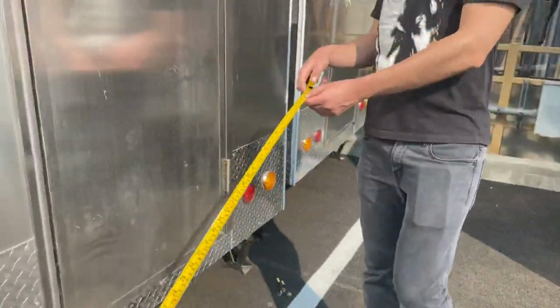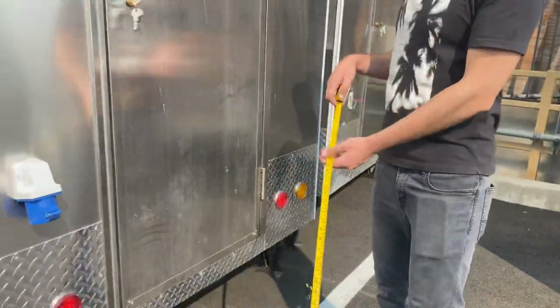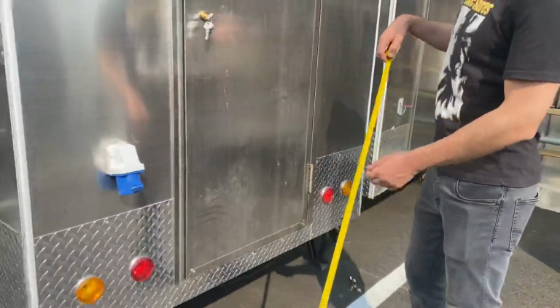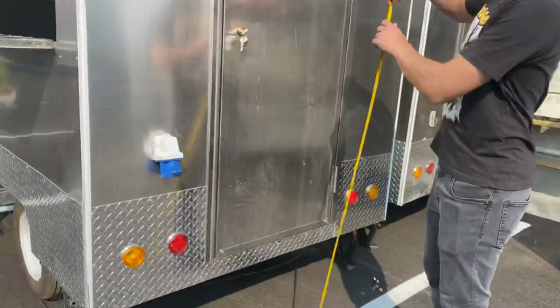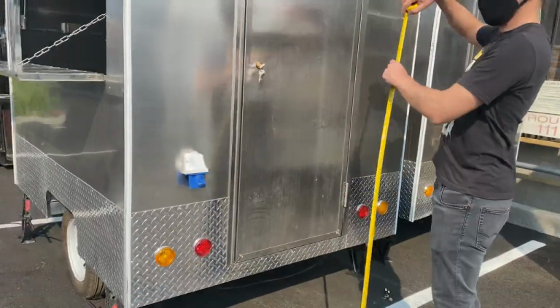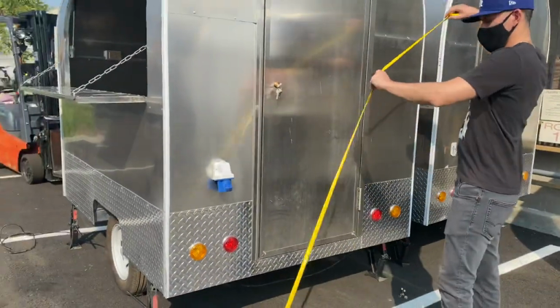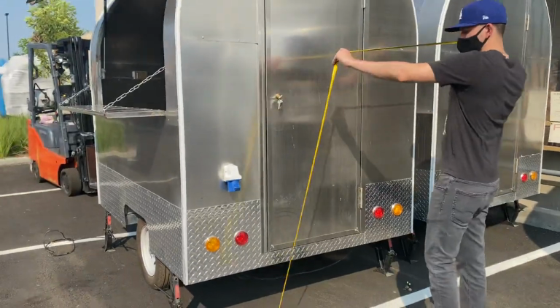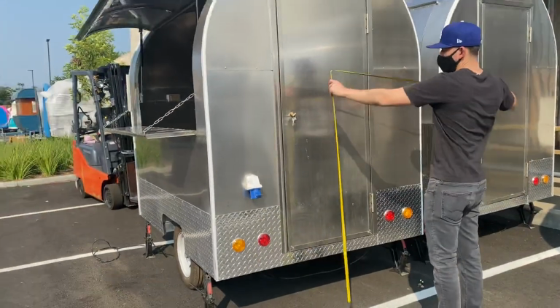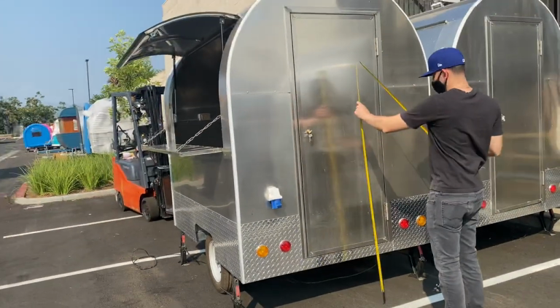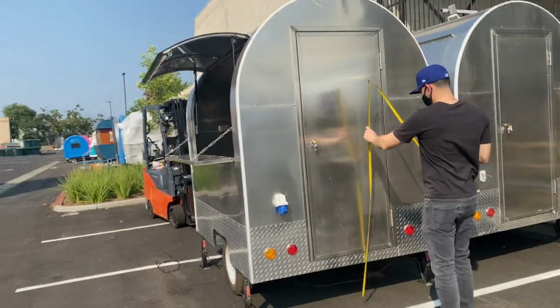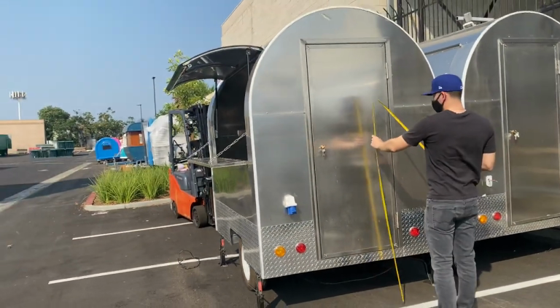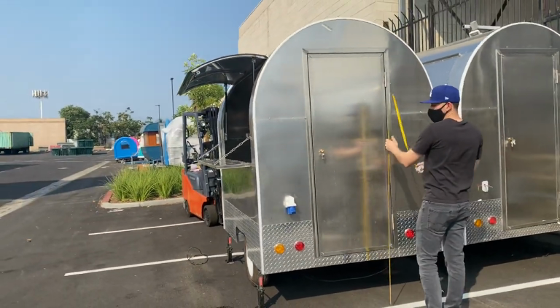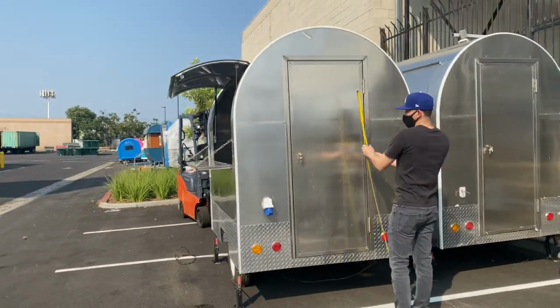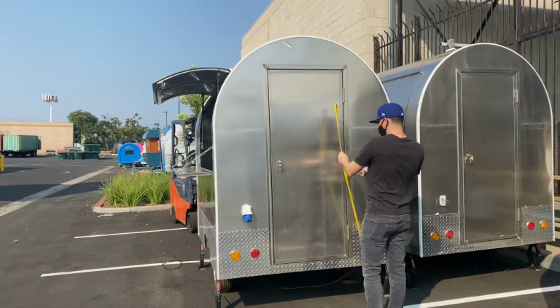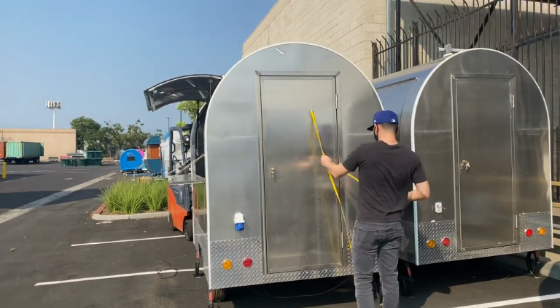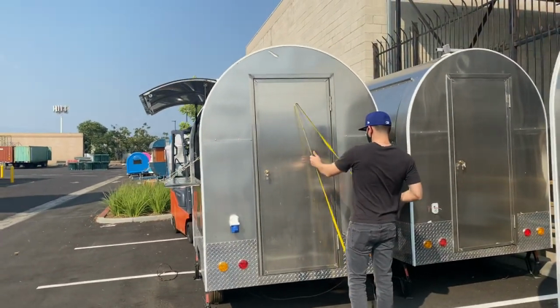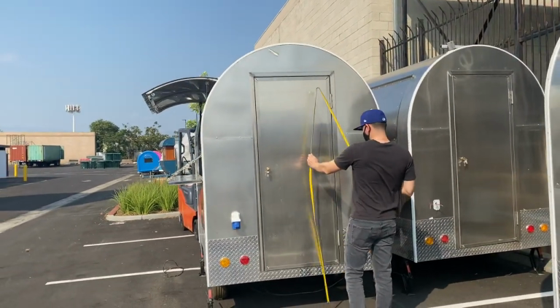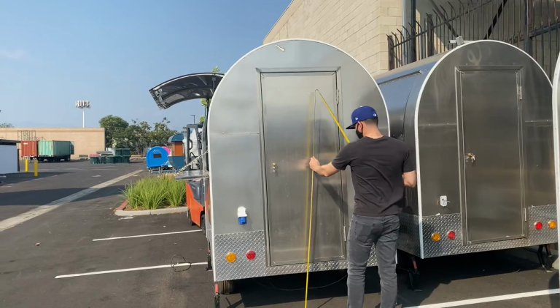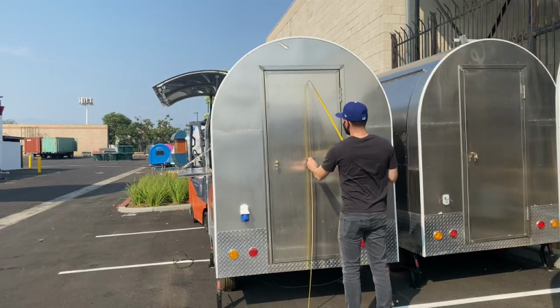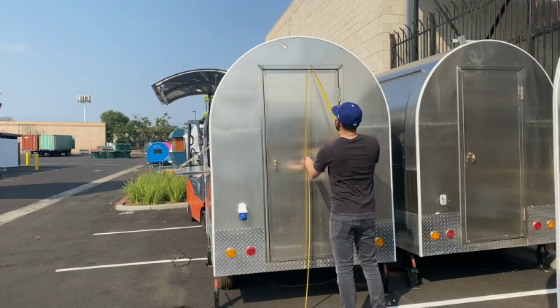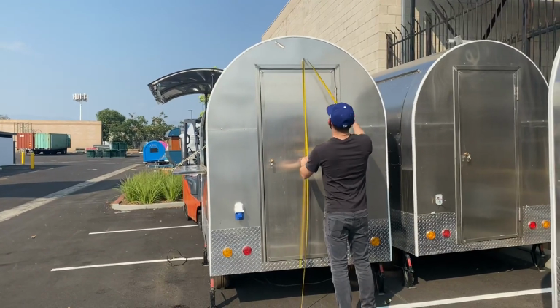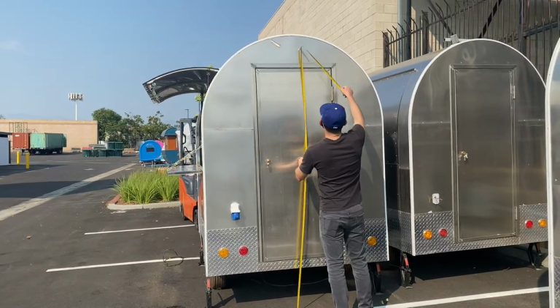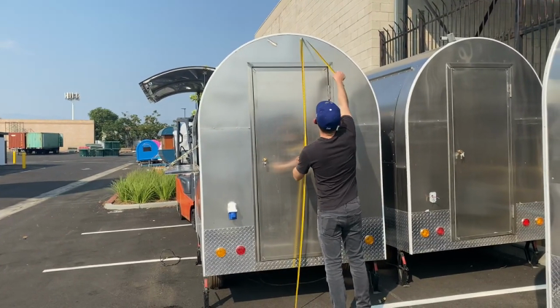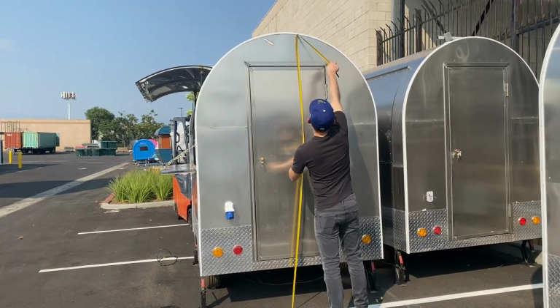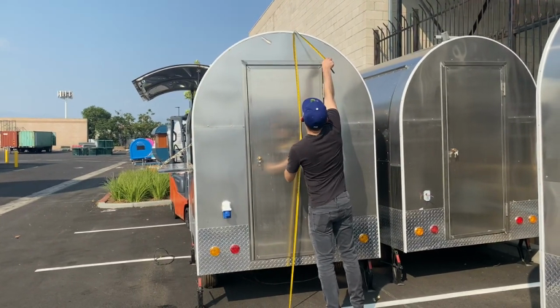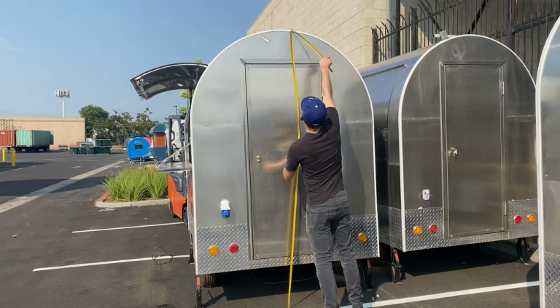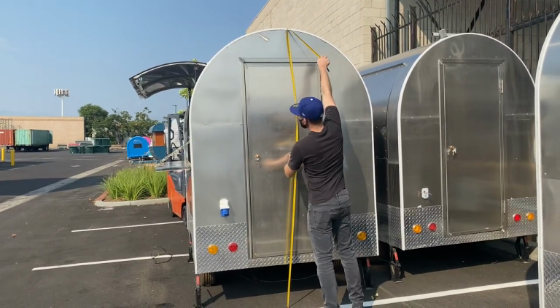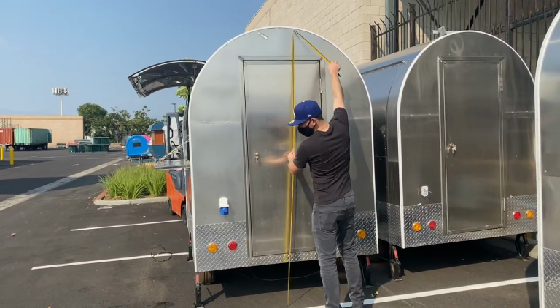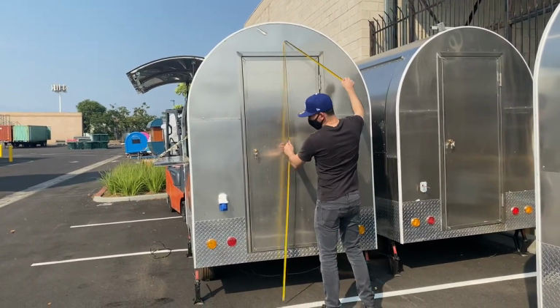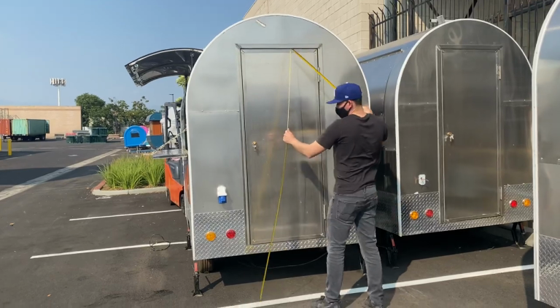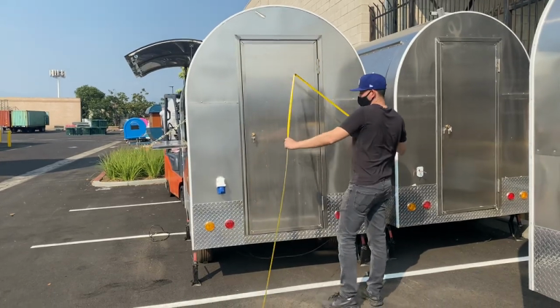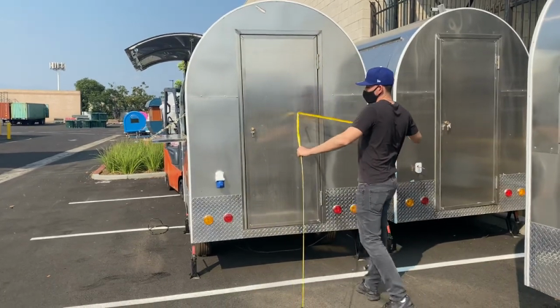Now I'm going to go ahead and give you the overall height, just so you have an idea about how tall this trailer is. You're looking at an overall of about 98 inches high — 98 inches.